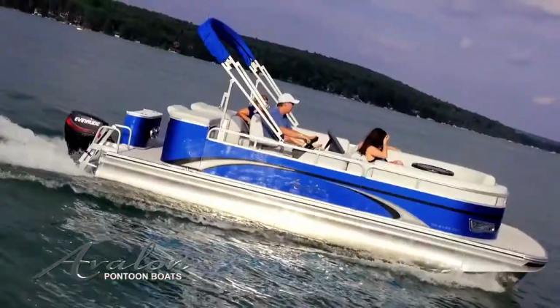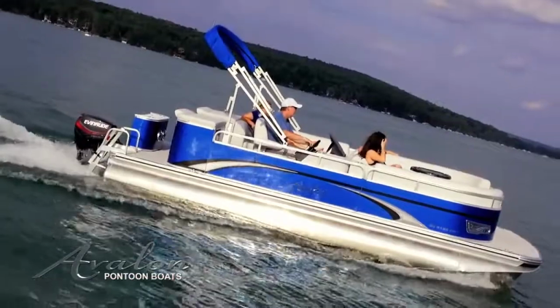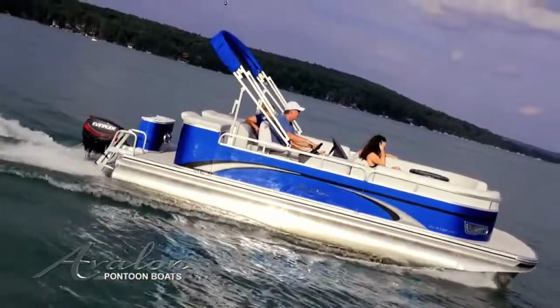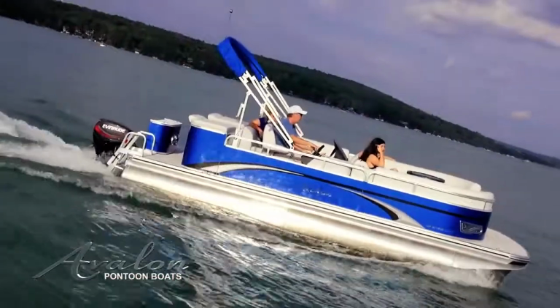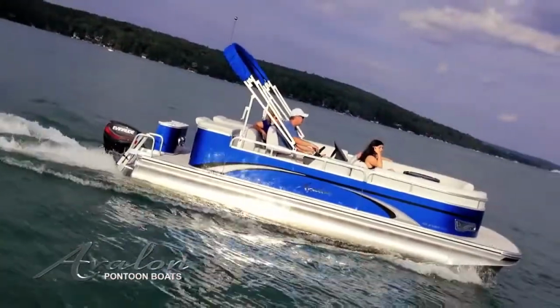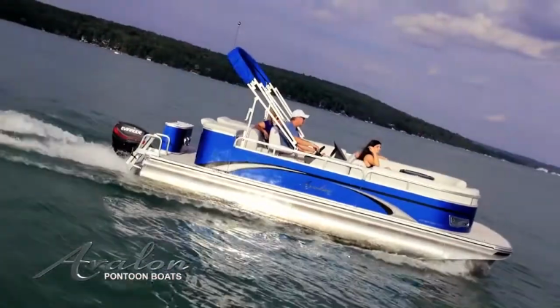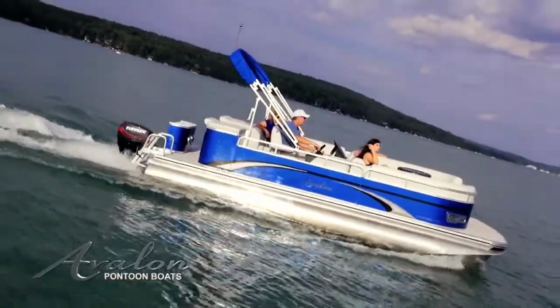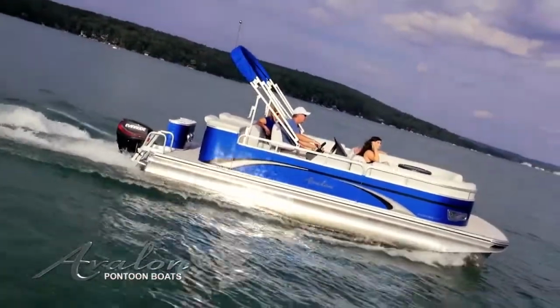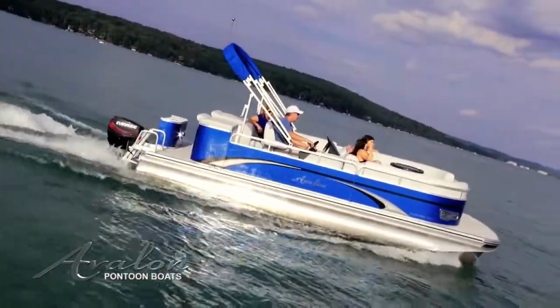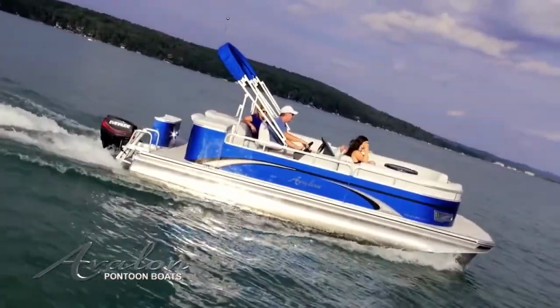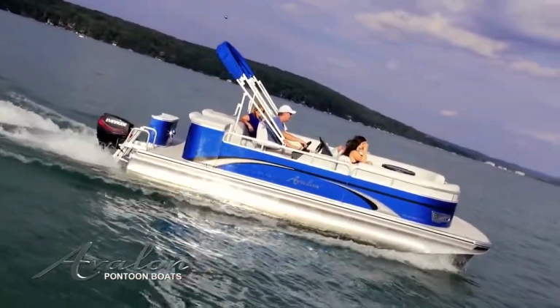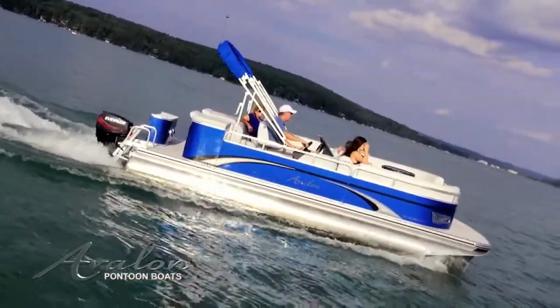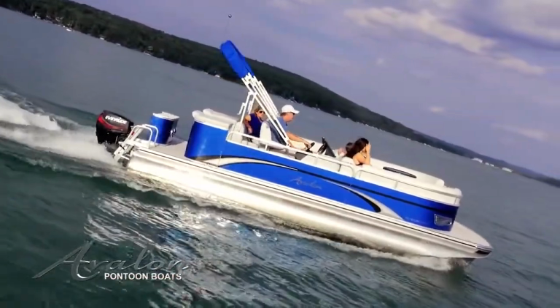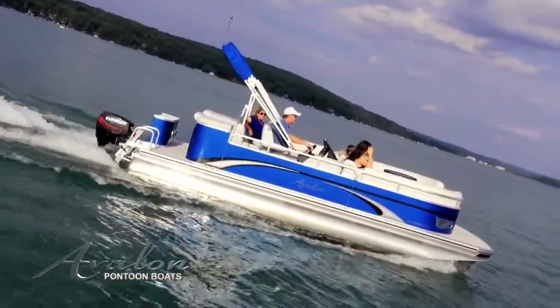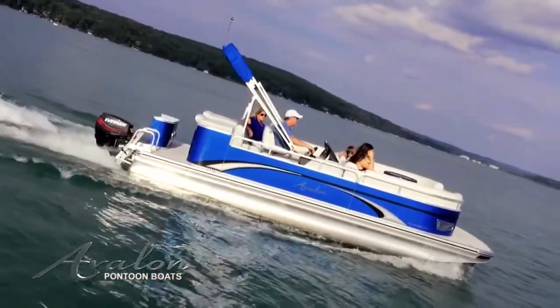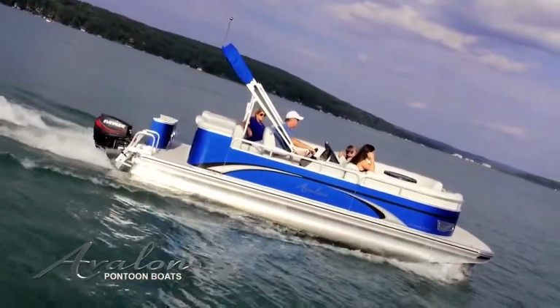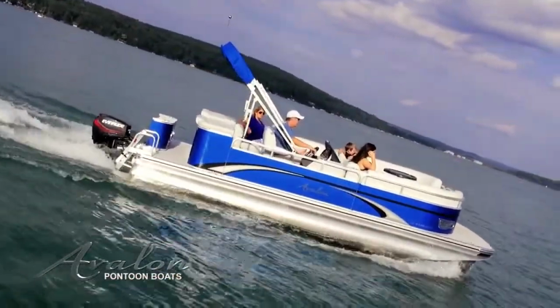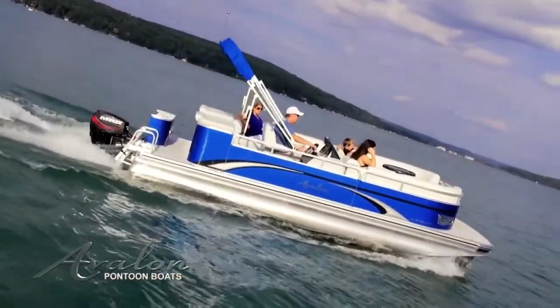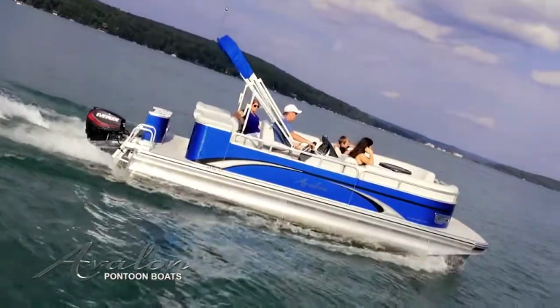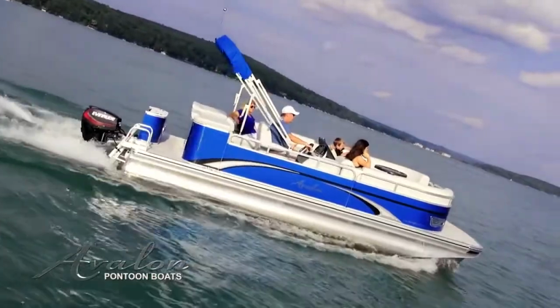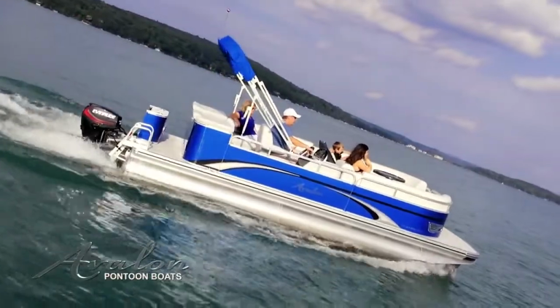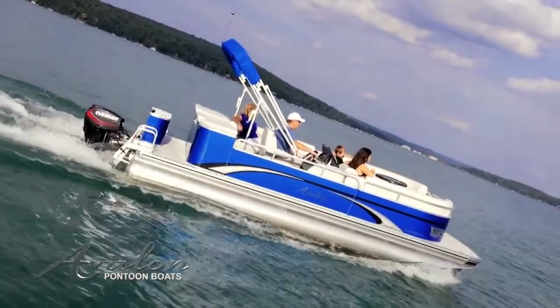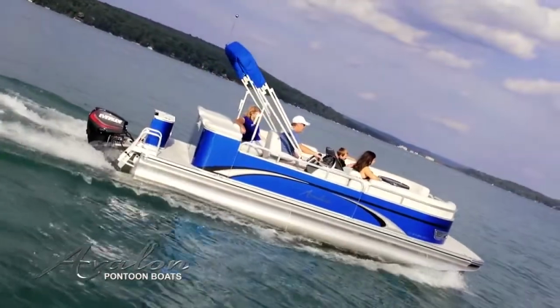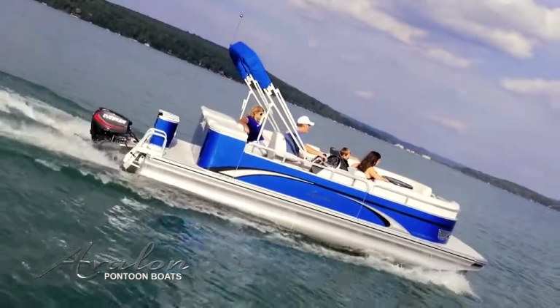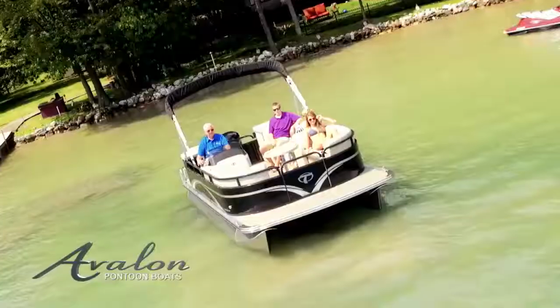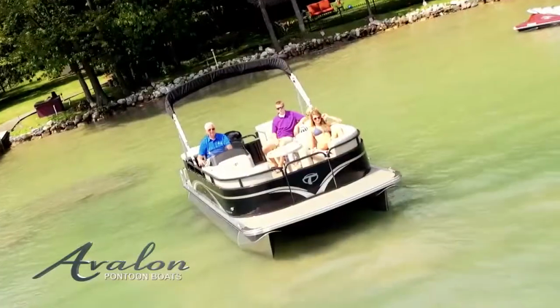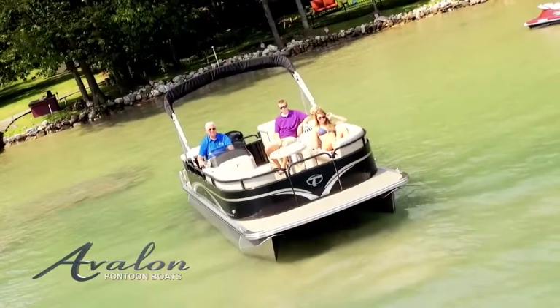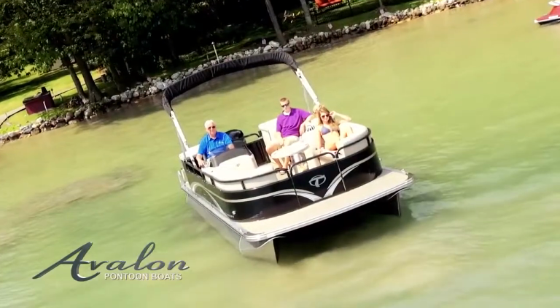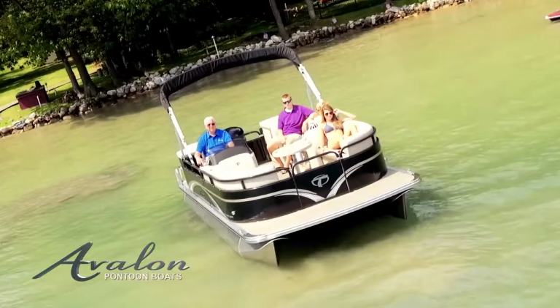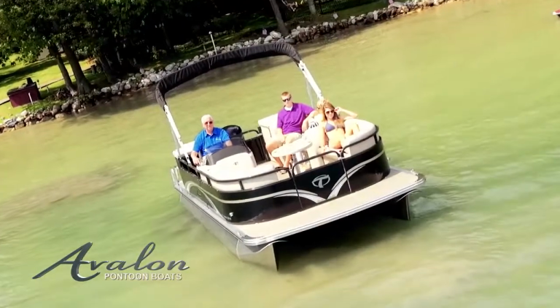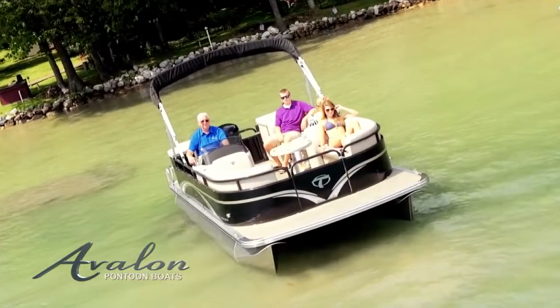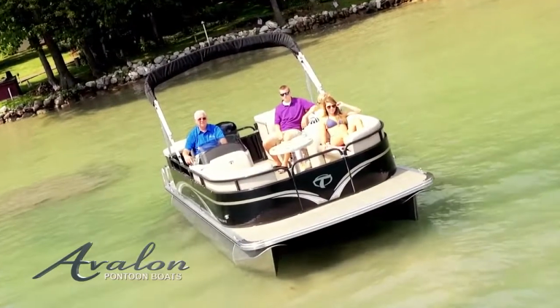This full-size, eight-and-a-half-foot wide model comes with standard twin 25-inch diameter, 90-gauge thickness pontoons for maximum horsepower and a smooth, comfortable ride.